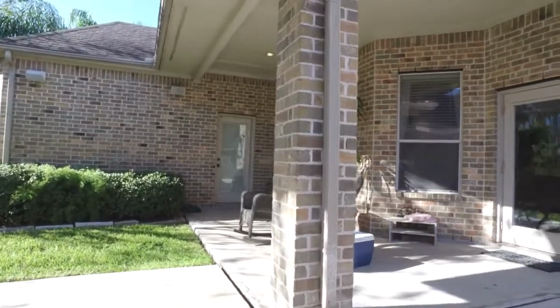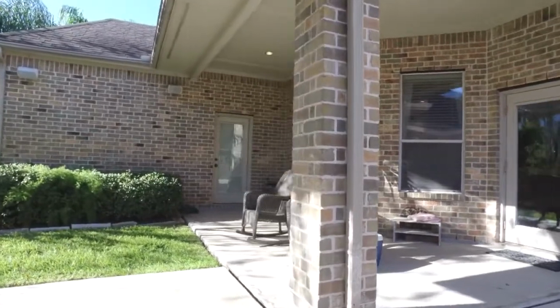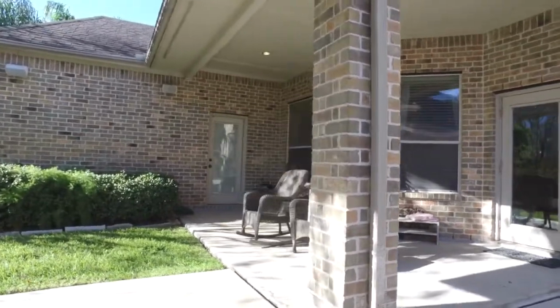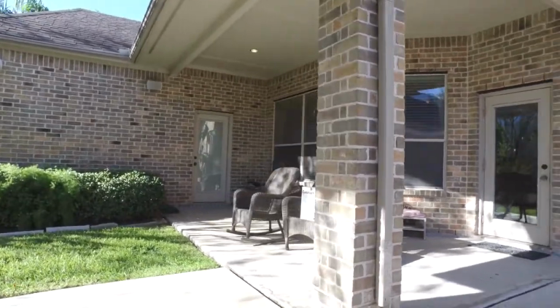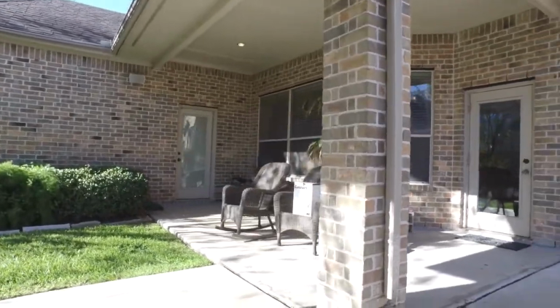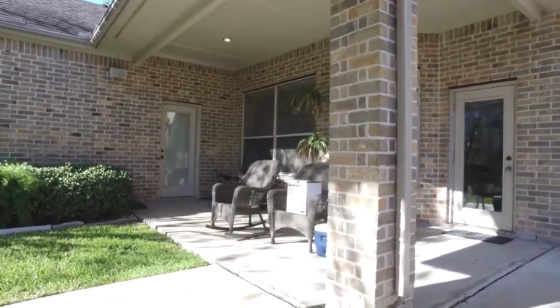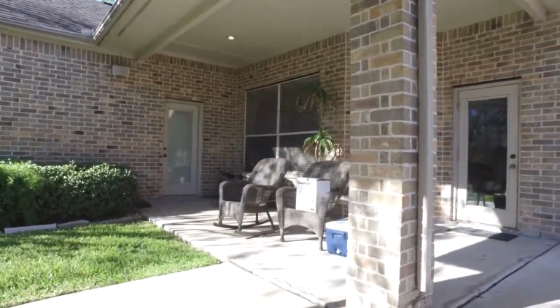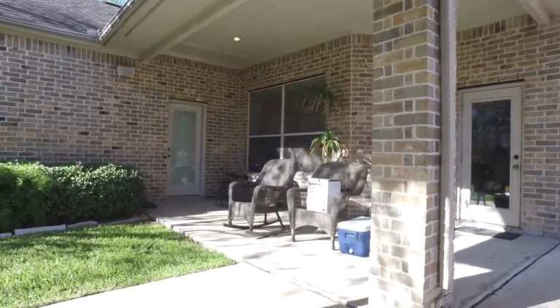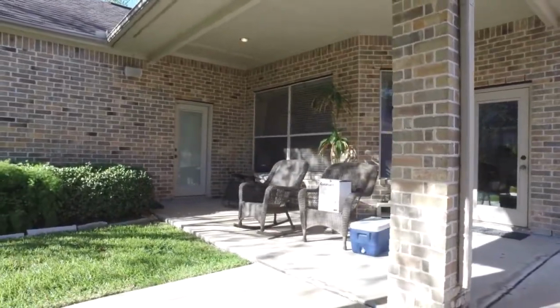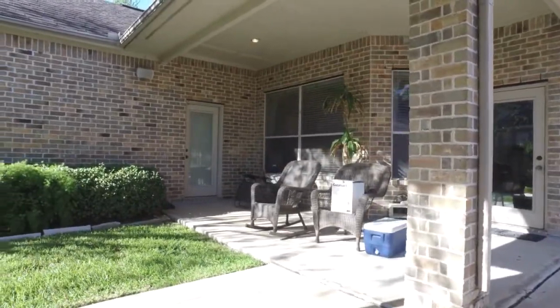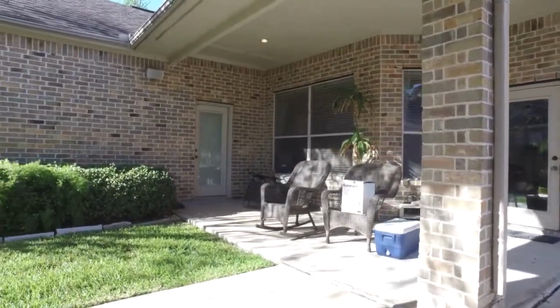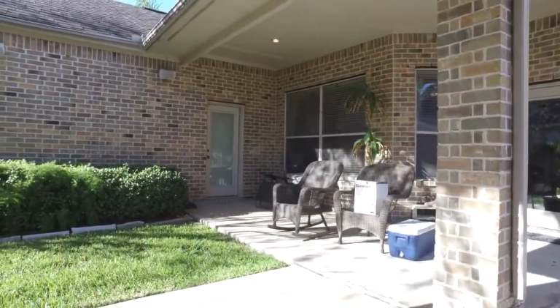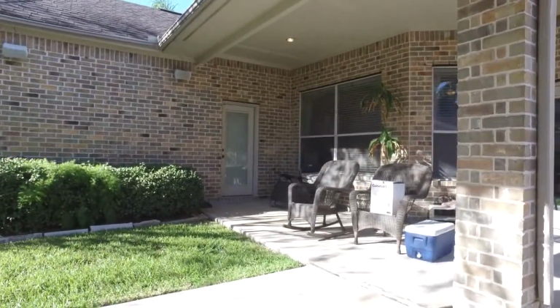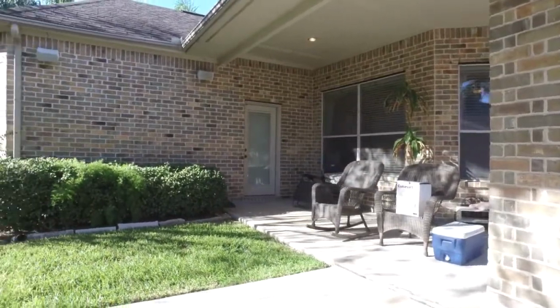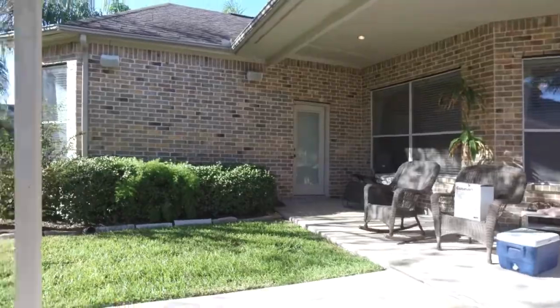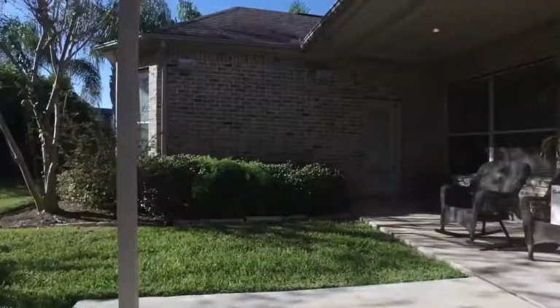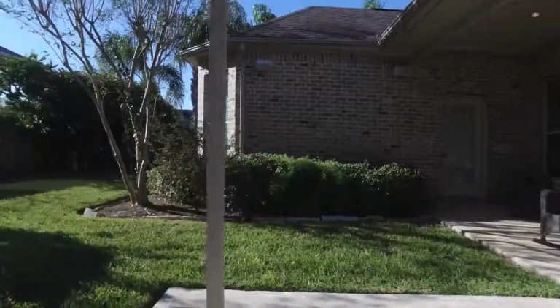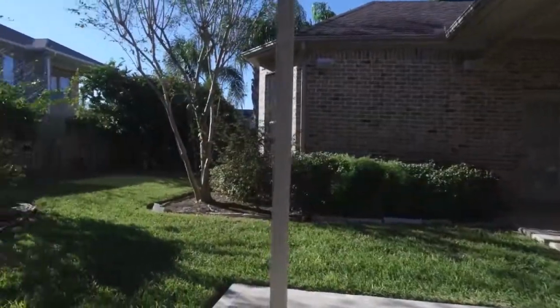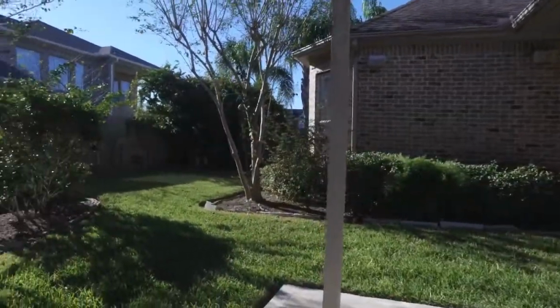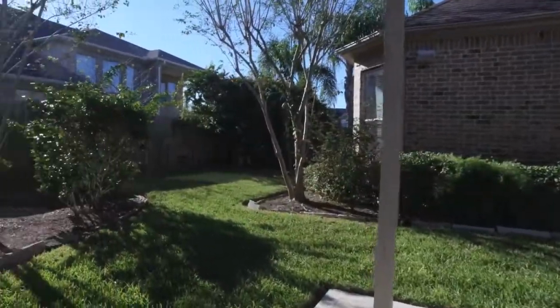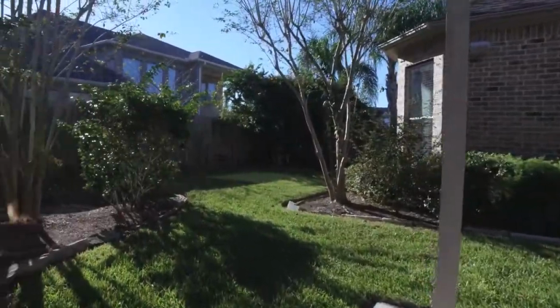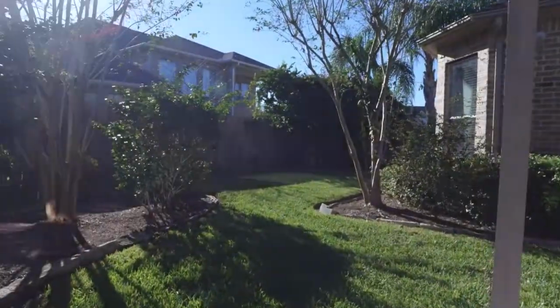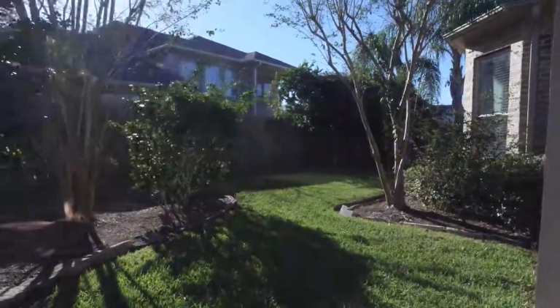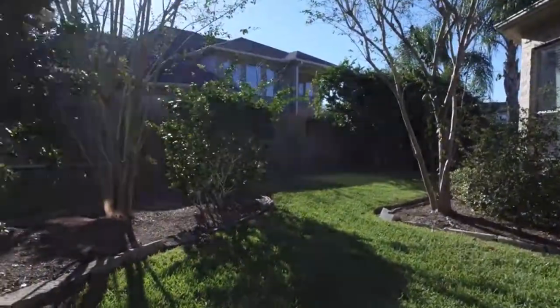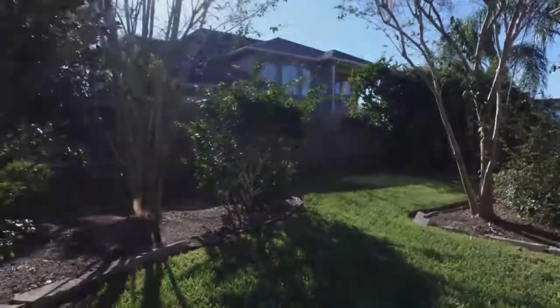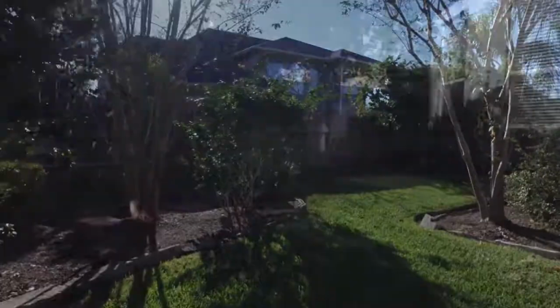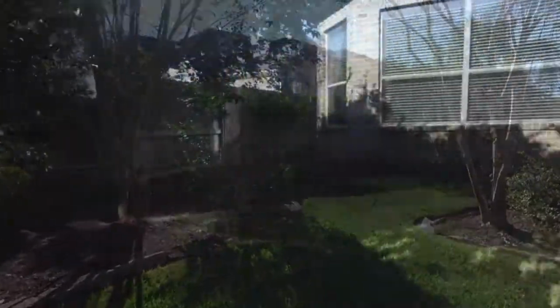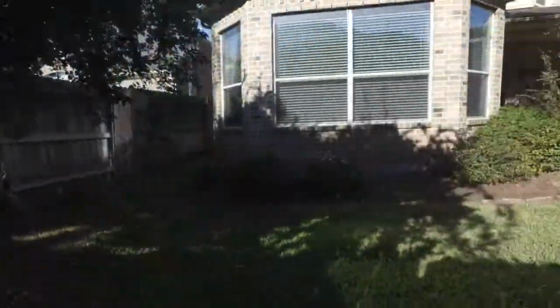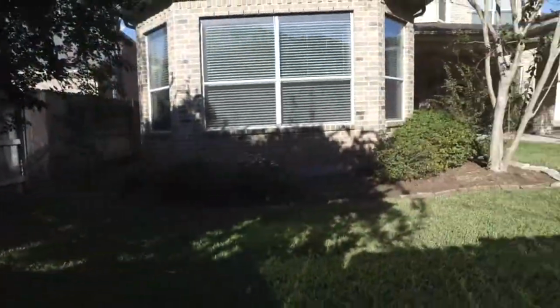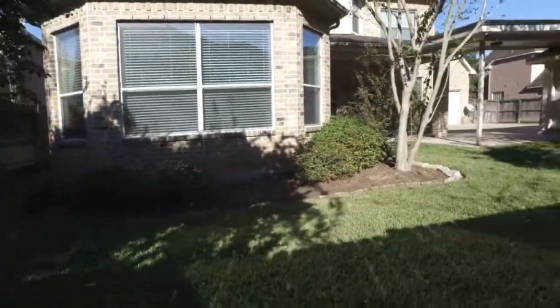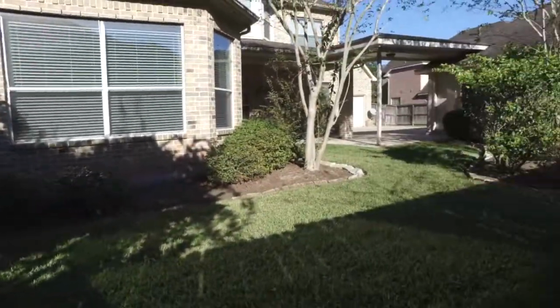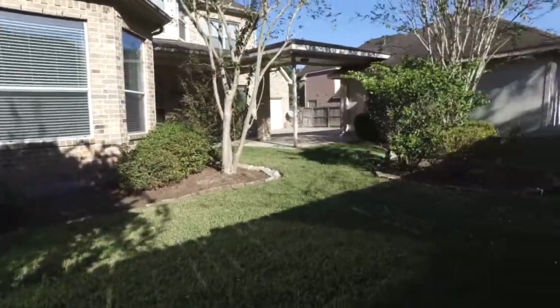This very well could be your next home. If you'd like to see it in person, please contact the listing agent and they'll give you more information. Thank you for taking the tour.